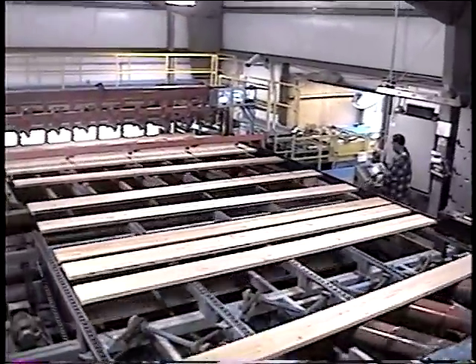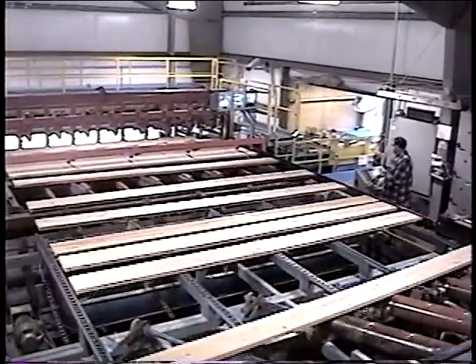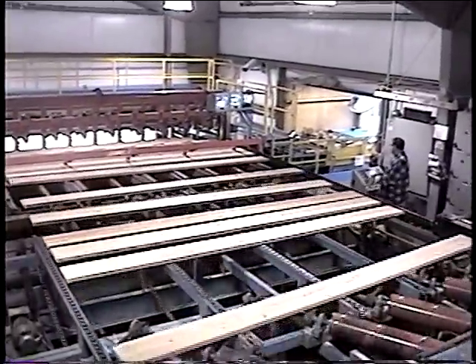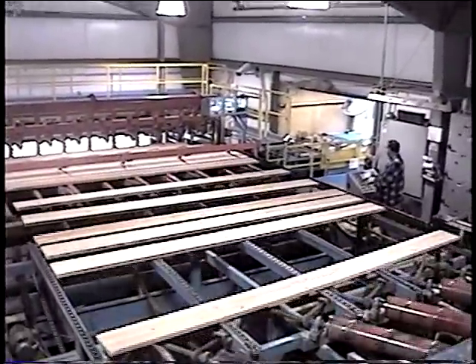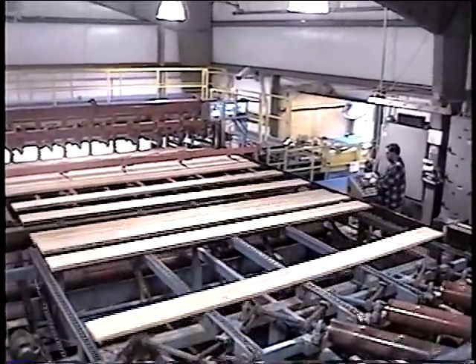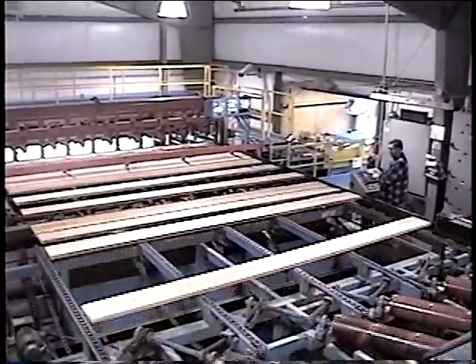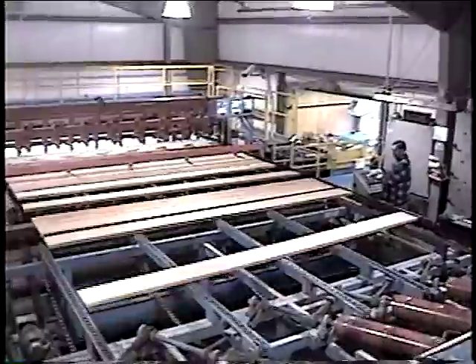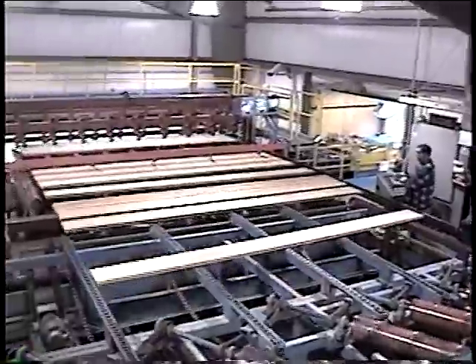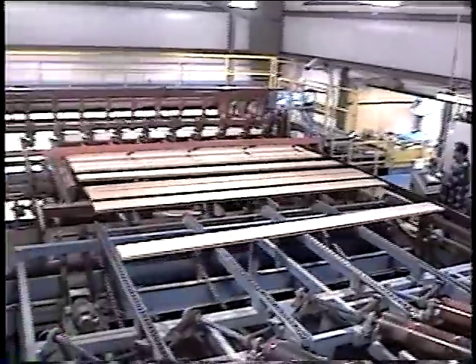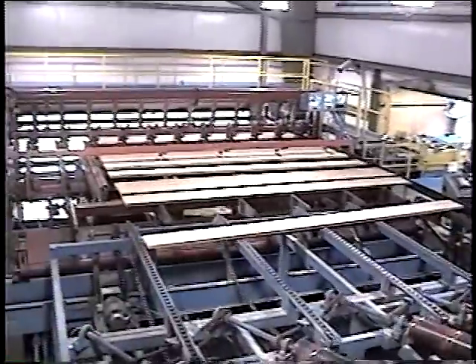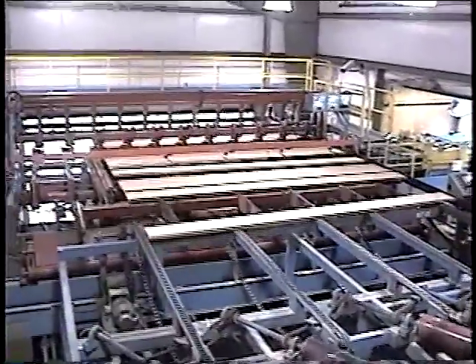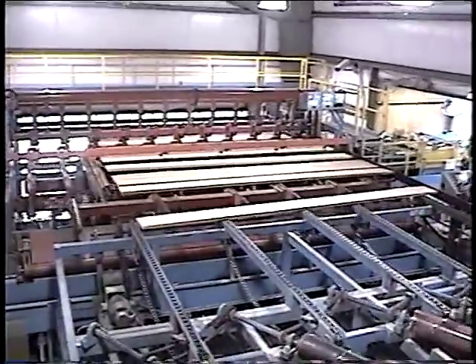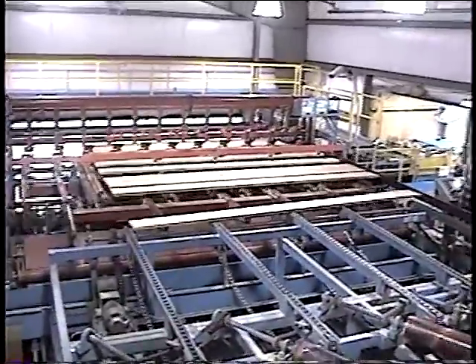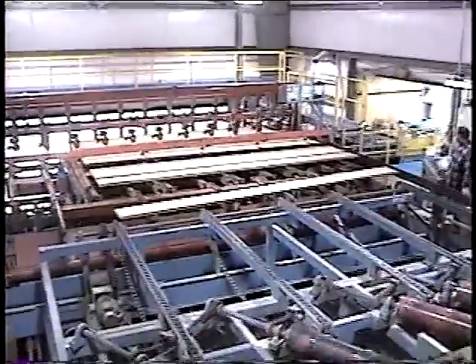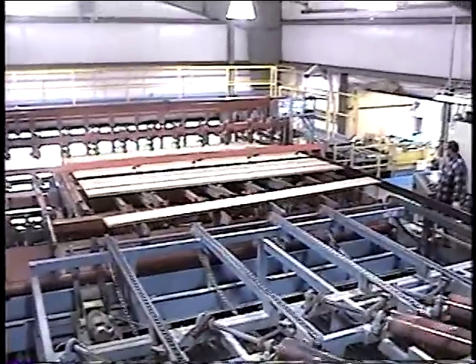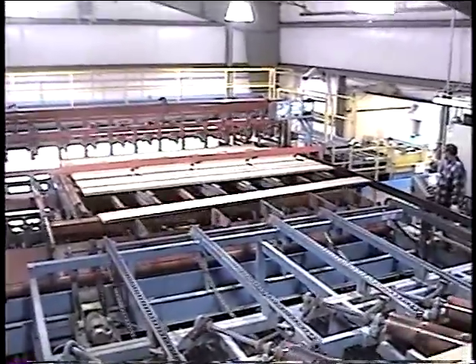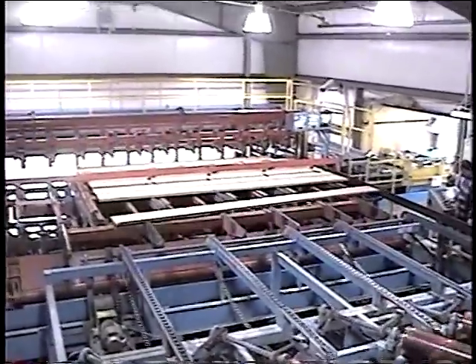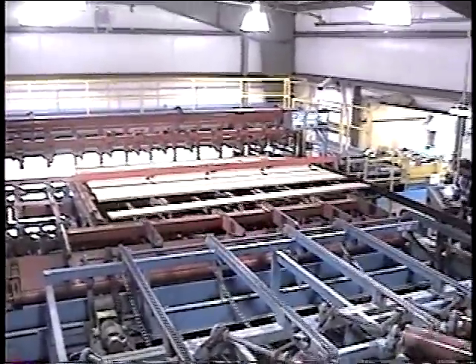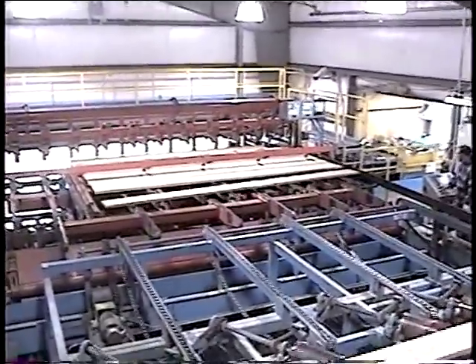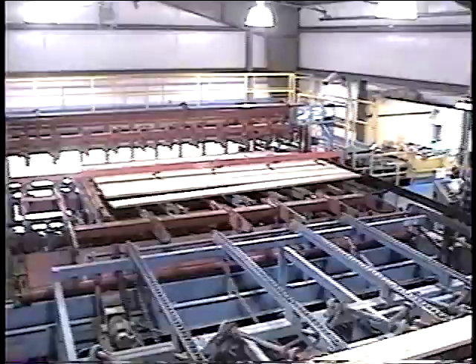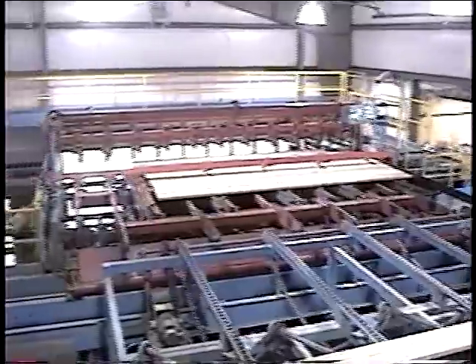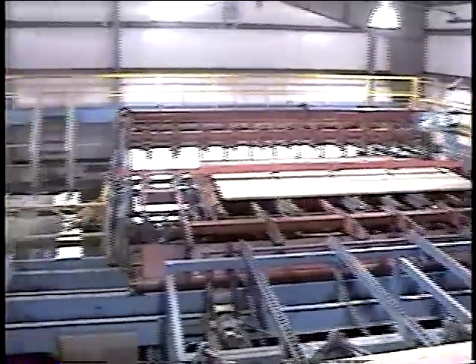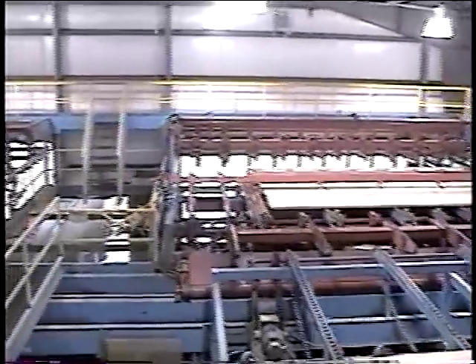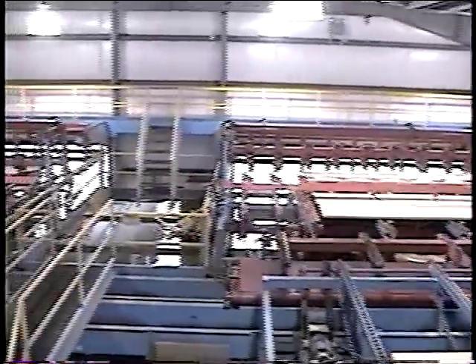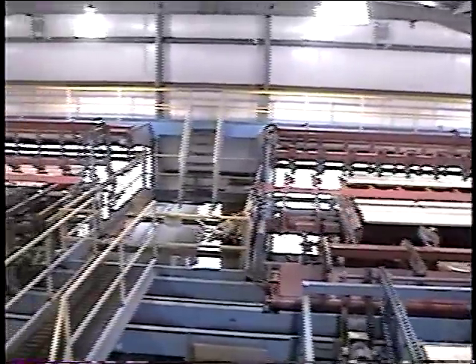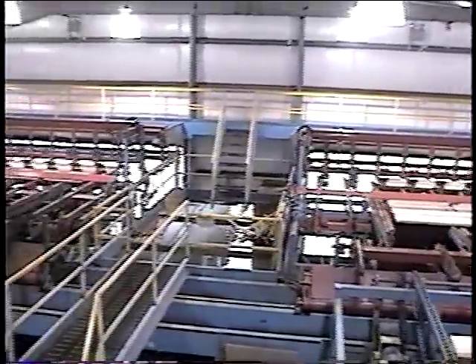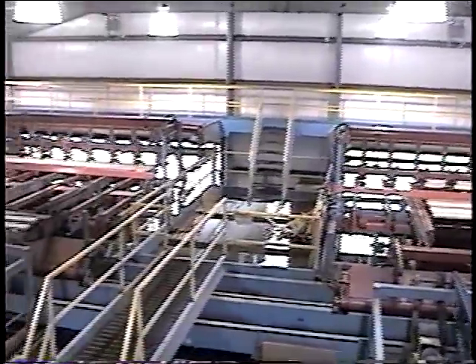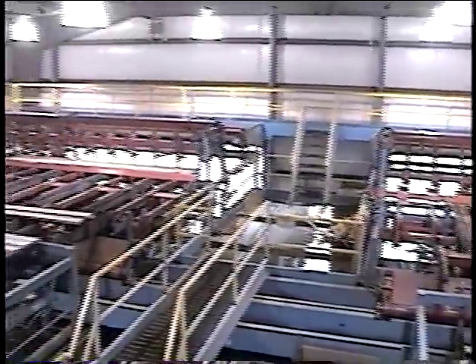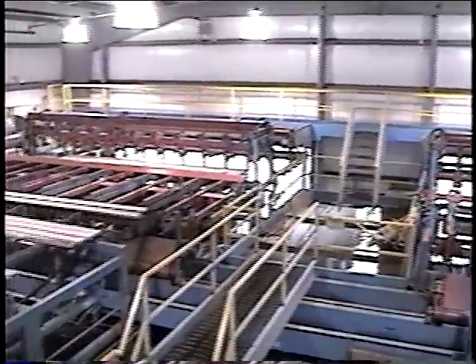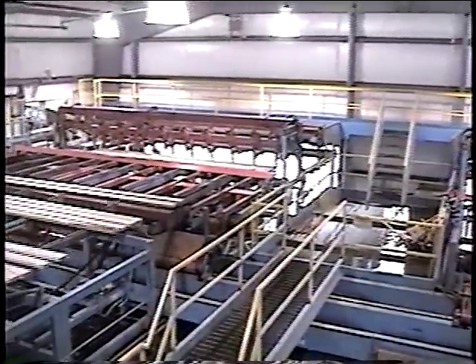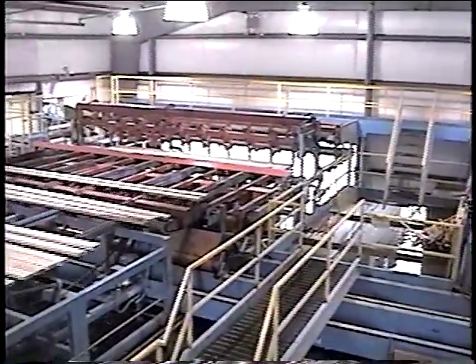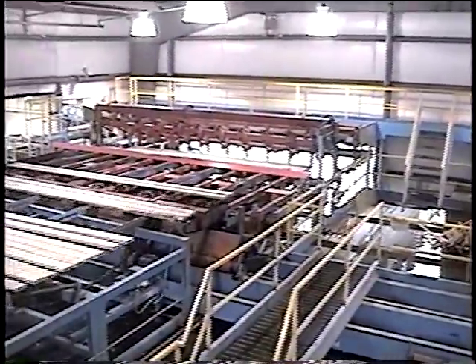When looking in the direction of lumber flow, the lumber line and the sticker in-feed are on the right for the right side system and on the left for the left side system.